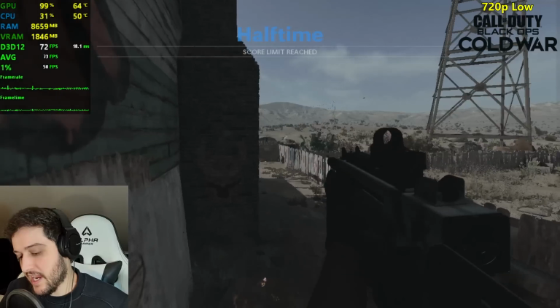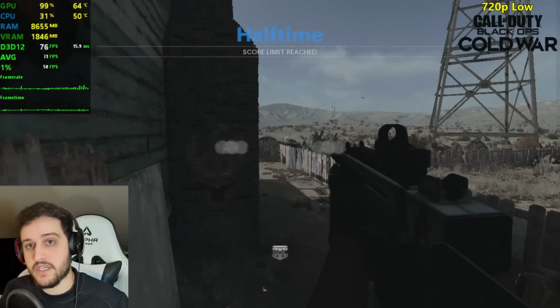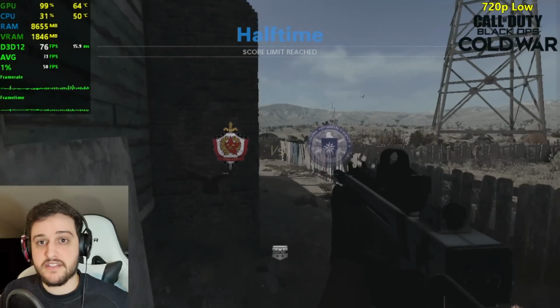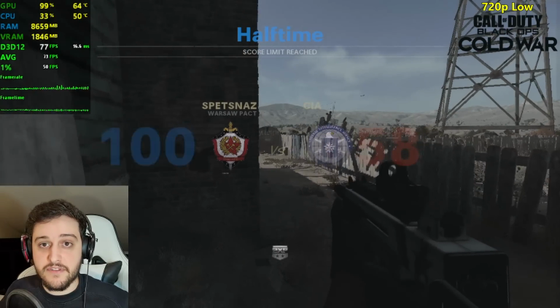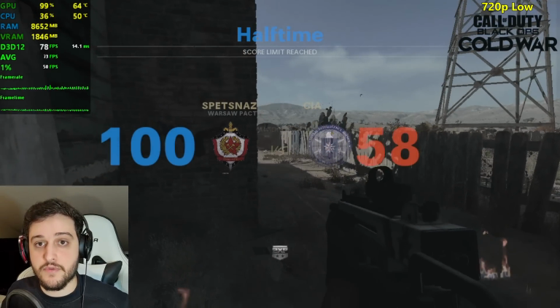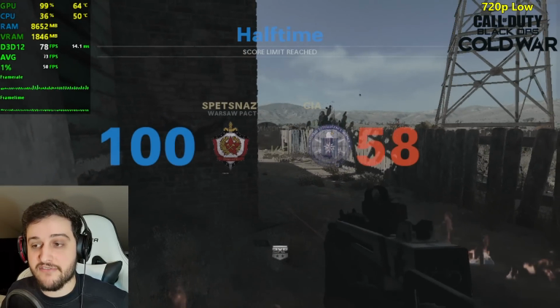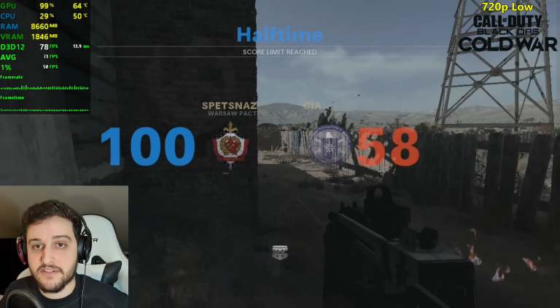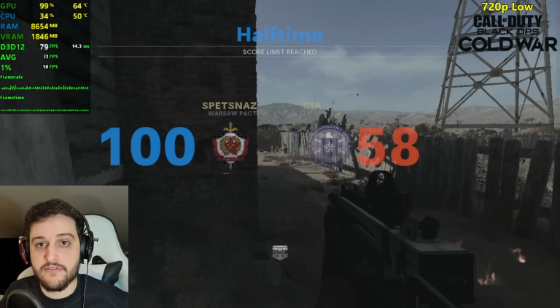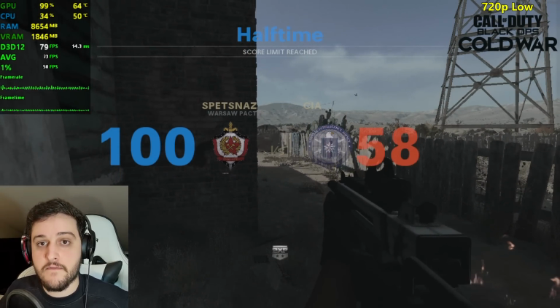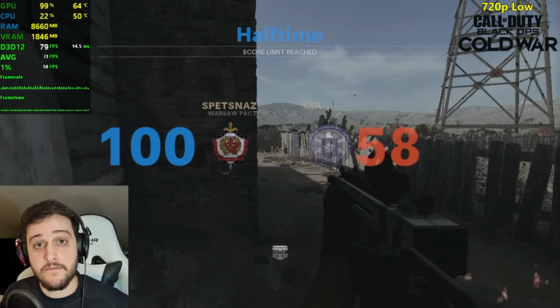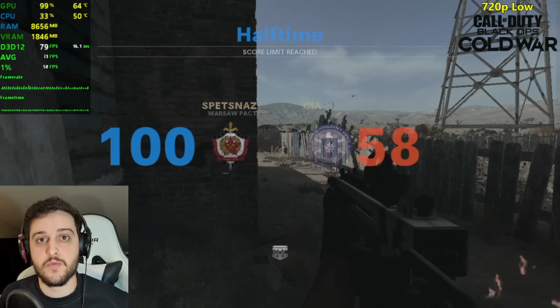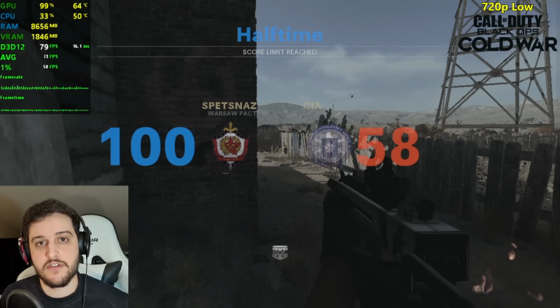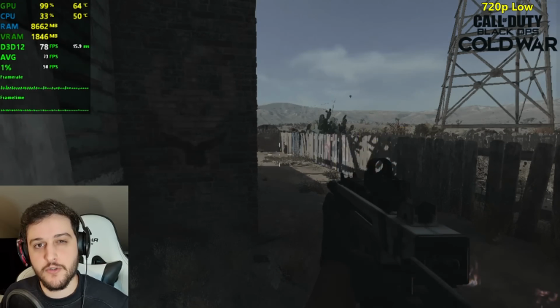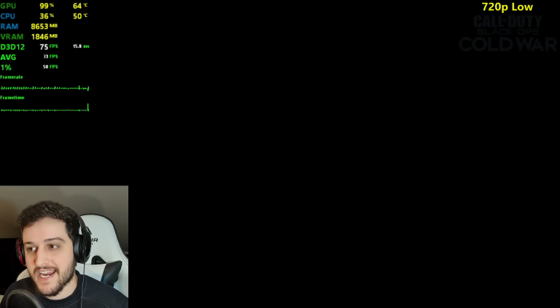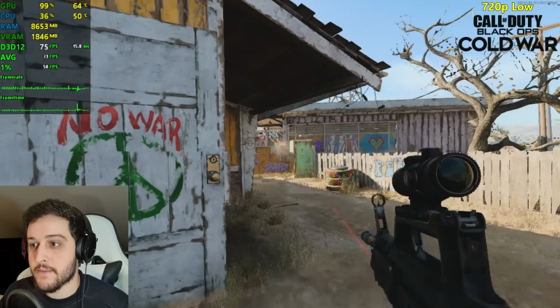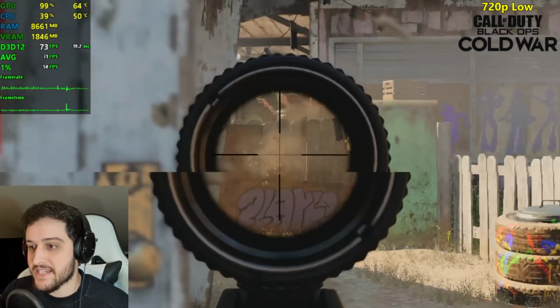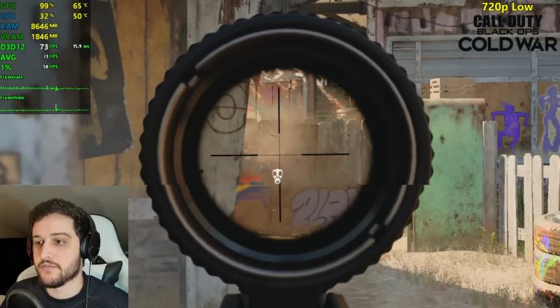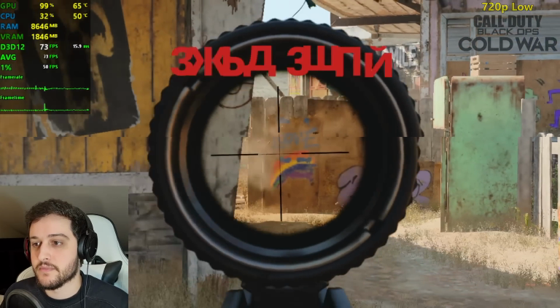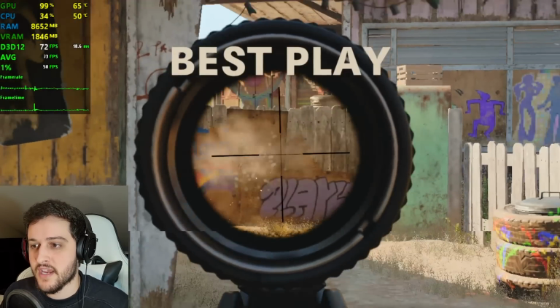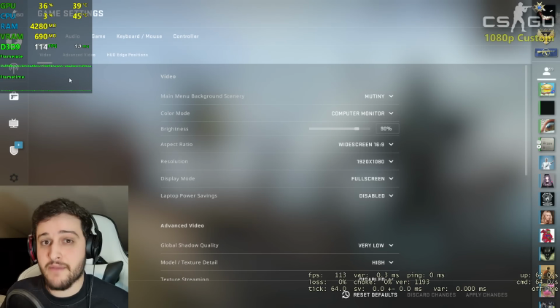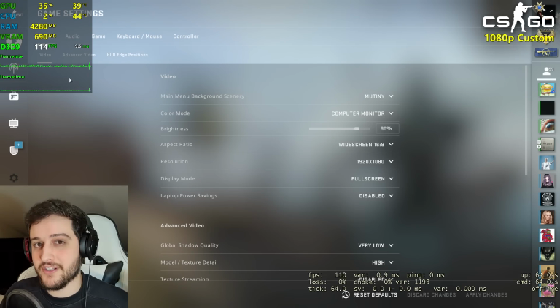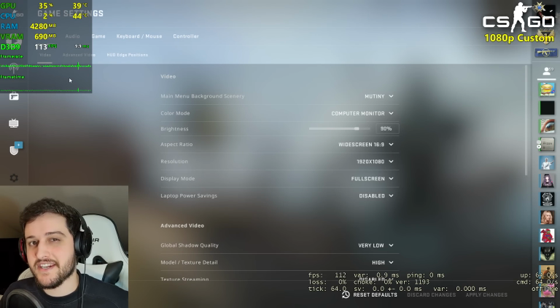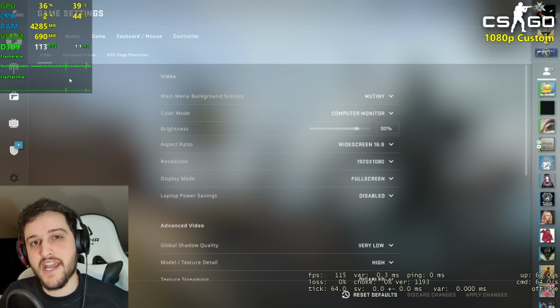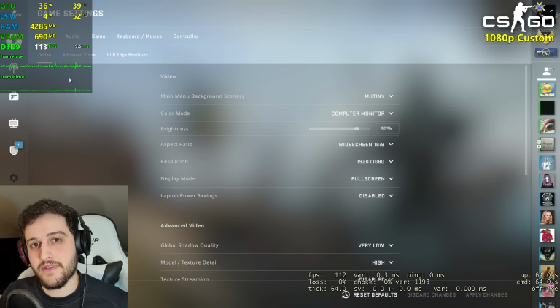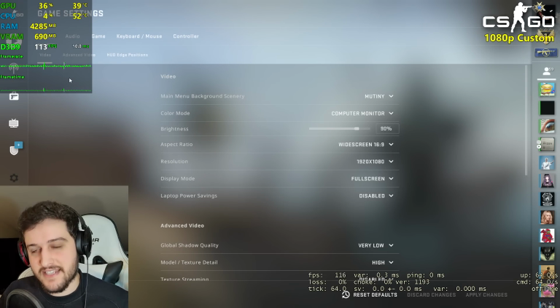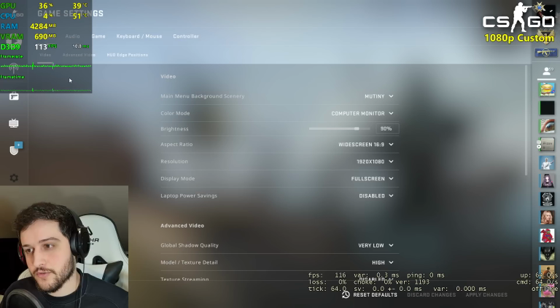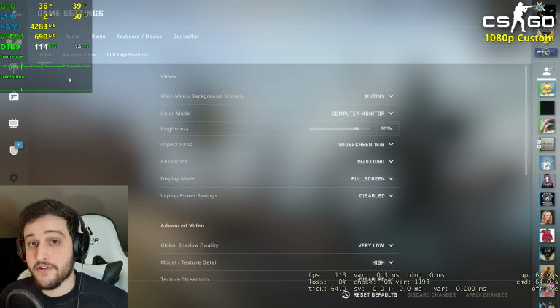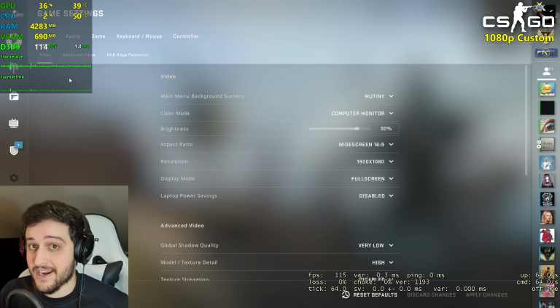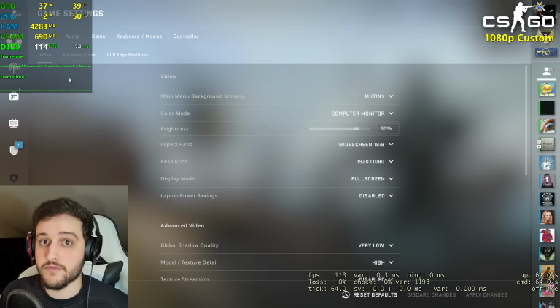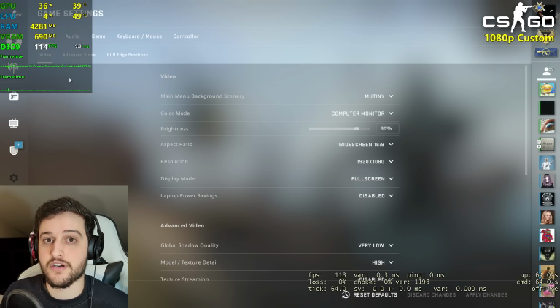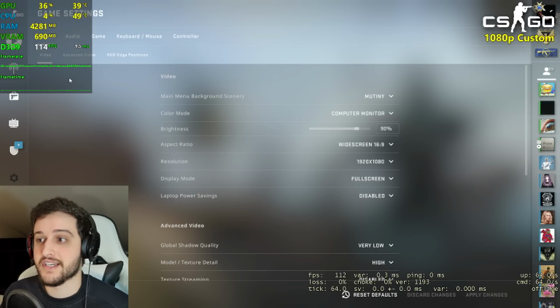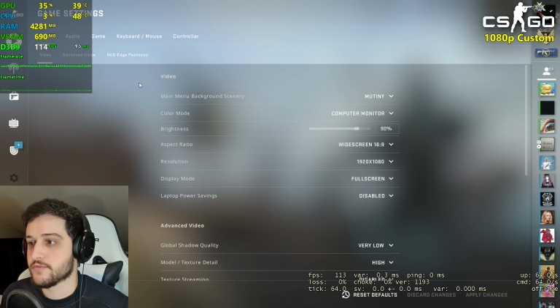We got 73 FPS on average and 51% lows — that is amazing performance. Time for a lighter game; that's actually very adequate for a card like this one.